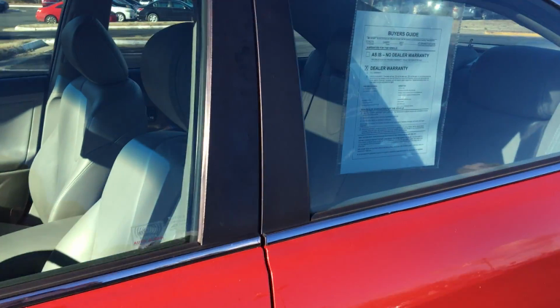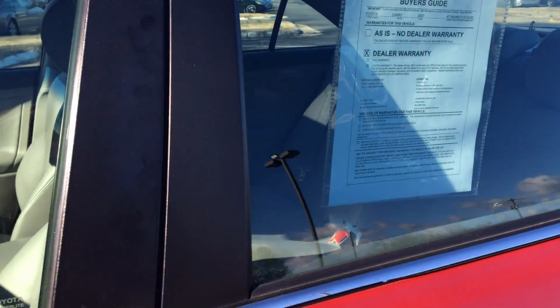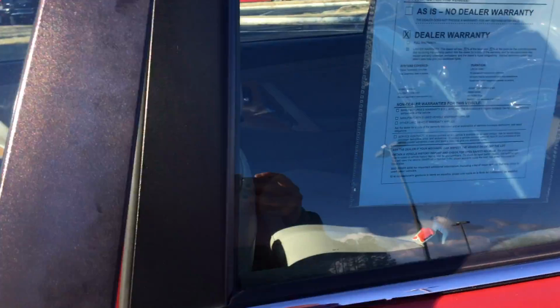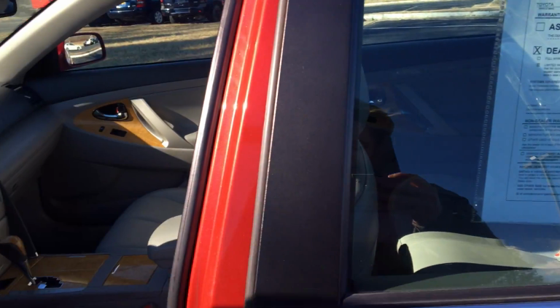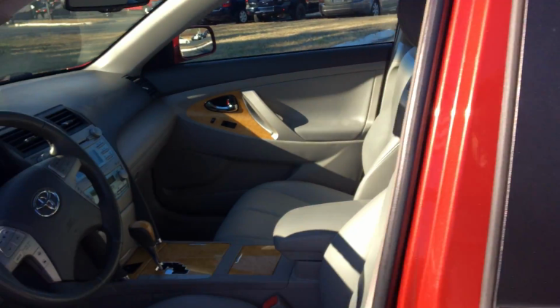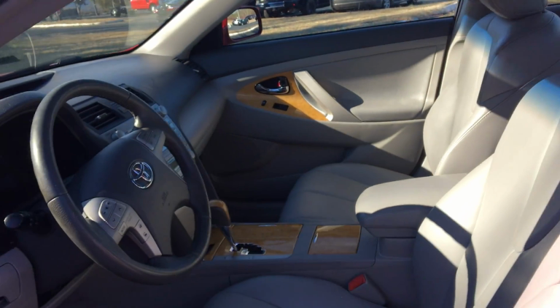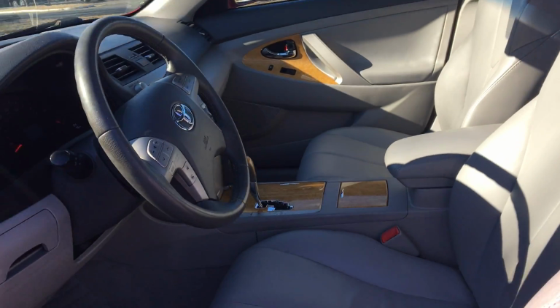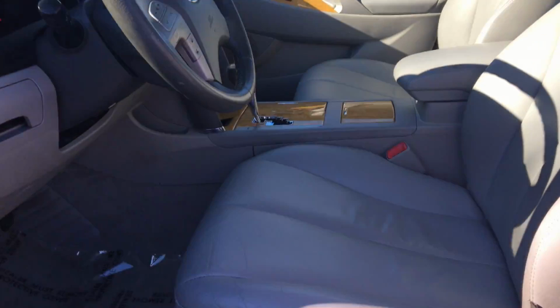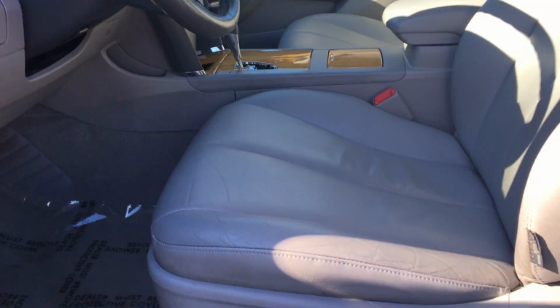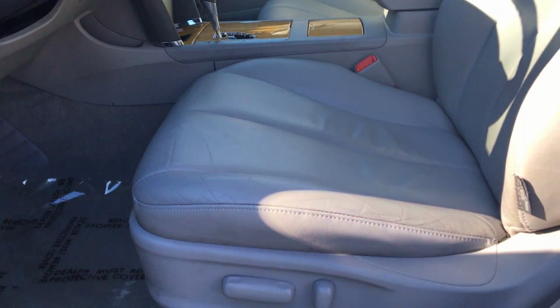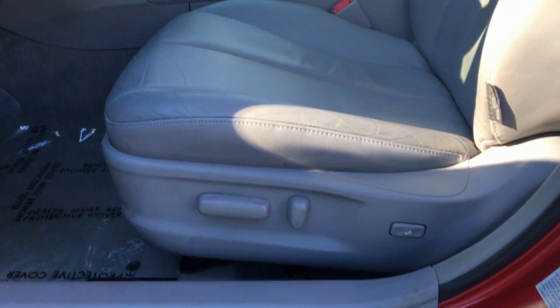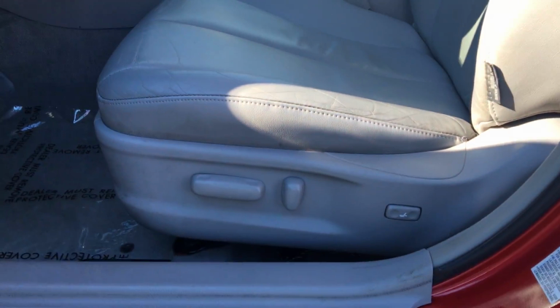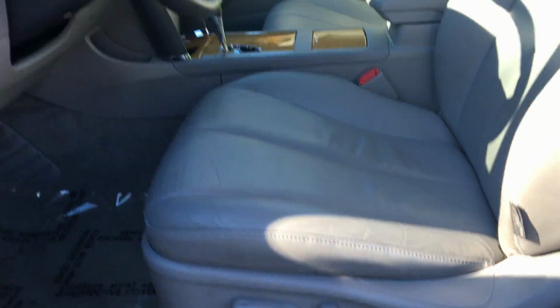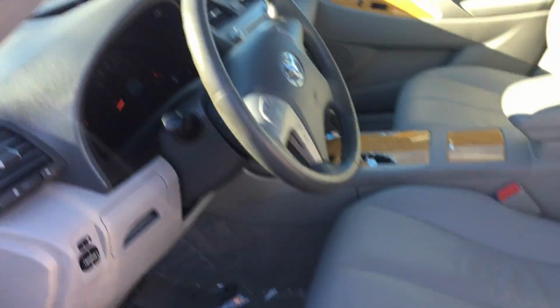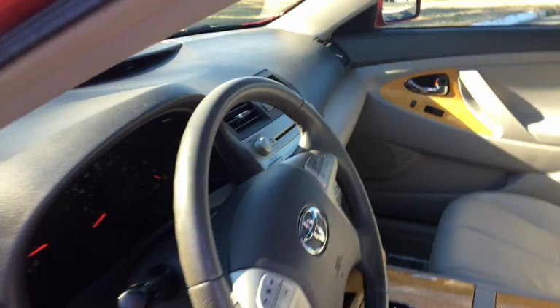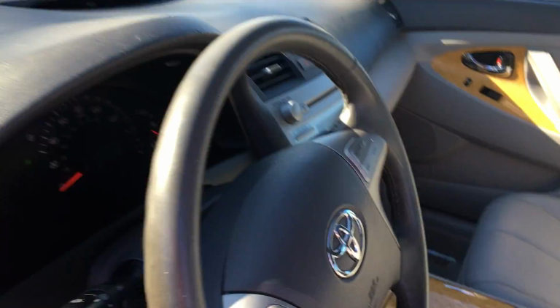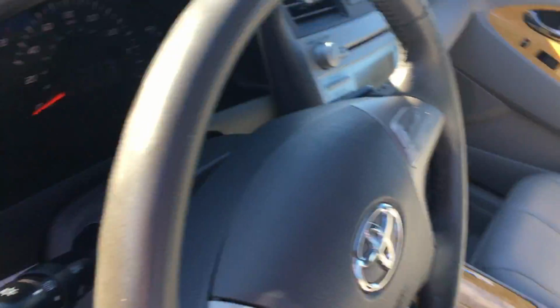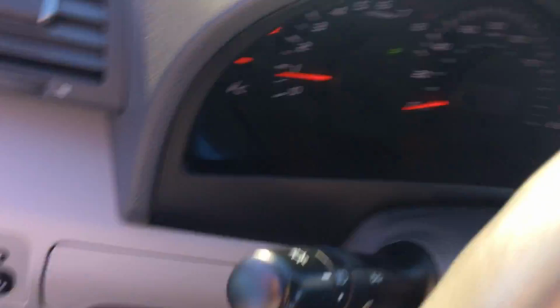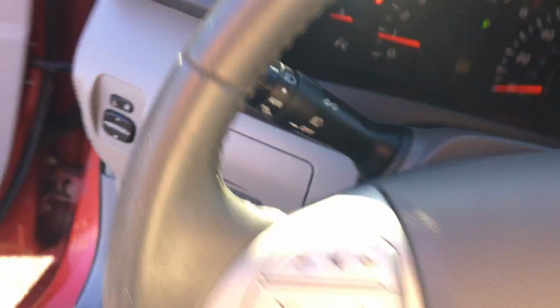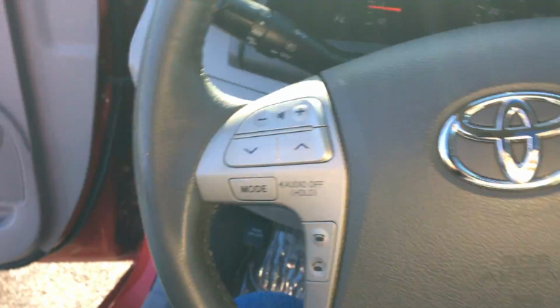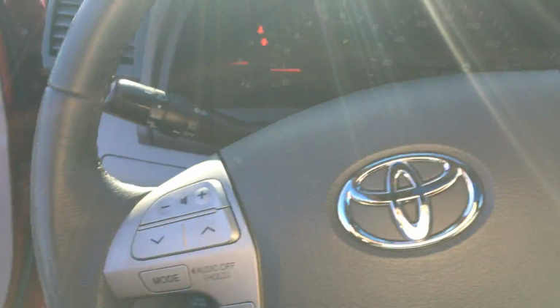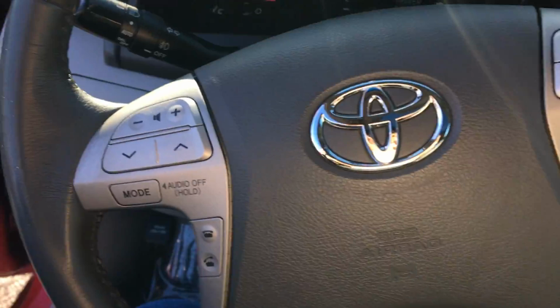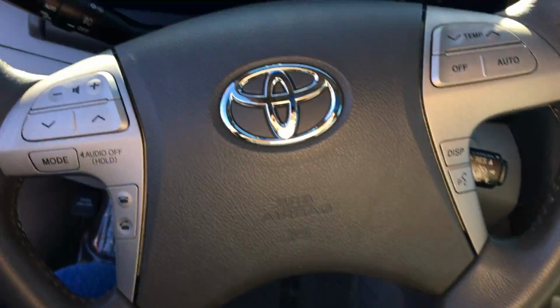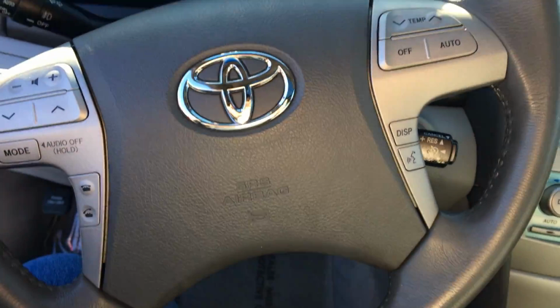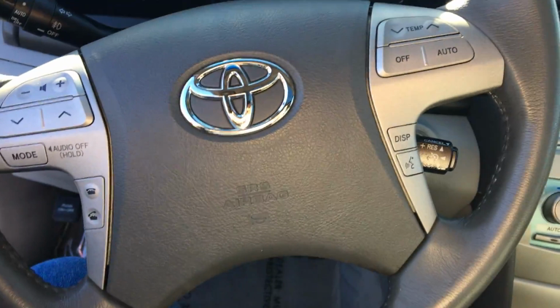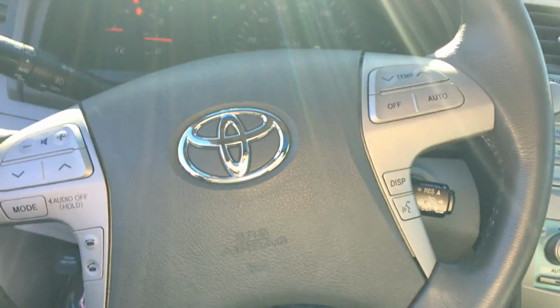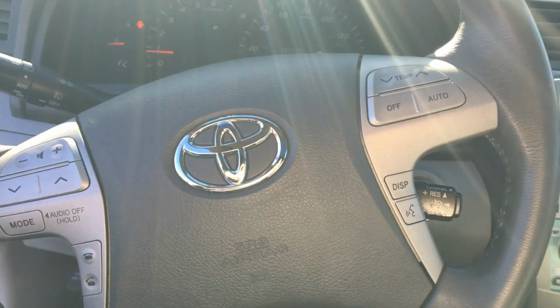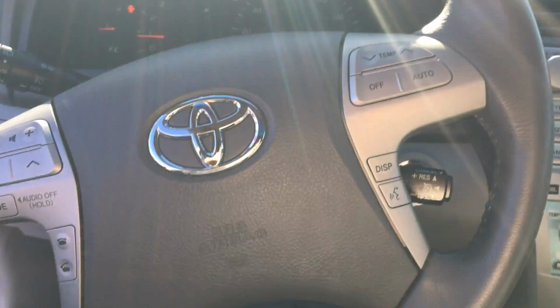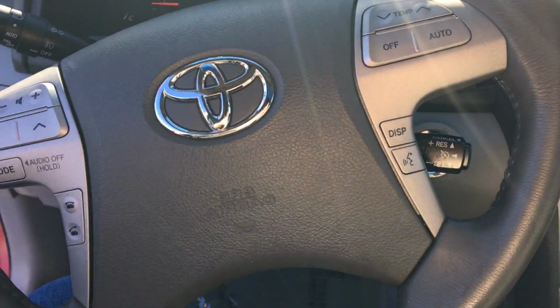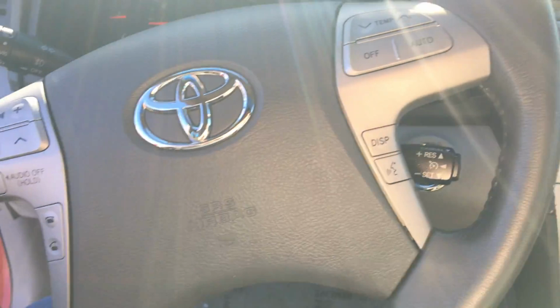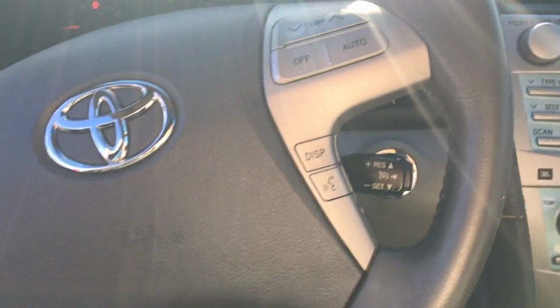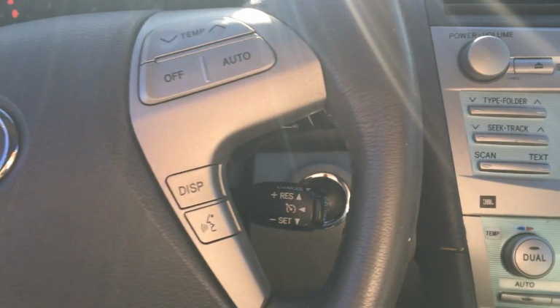It has a nice light interior with power adjustable heated leather seats. You also have your Bluetooth, your radio control, and your cruise control right on the steering wheel.